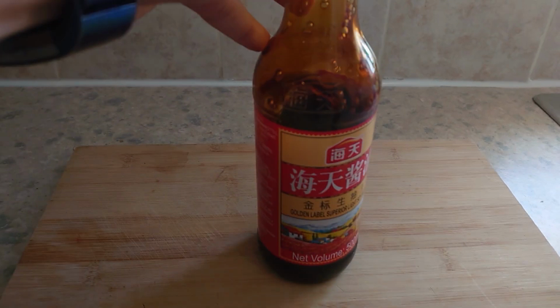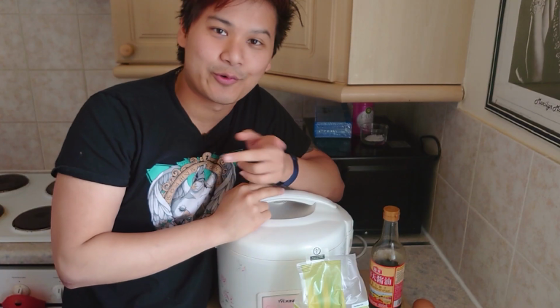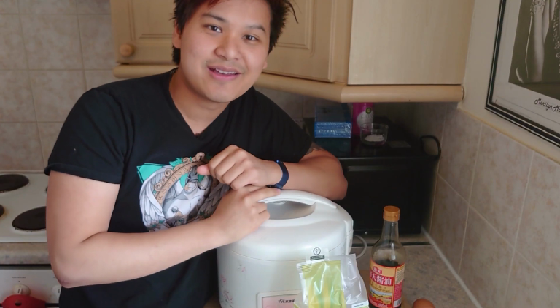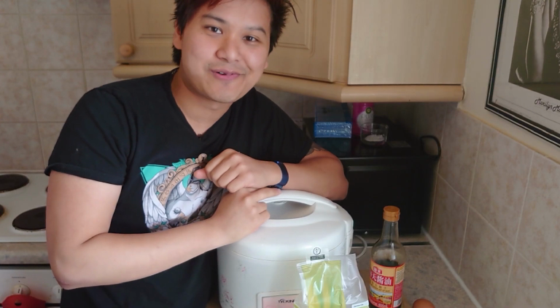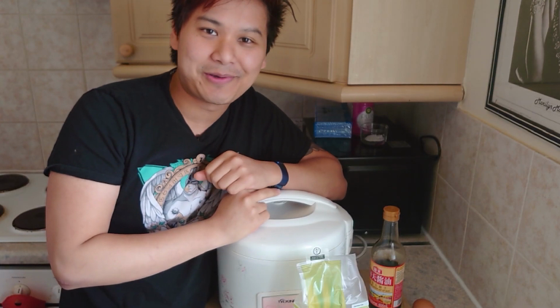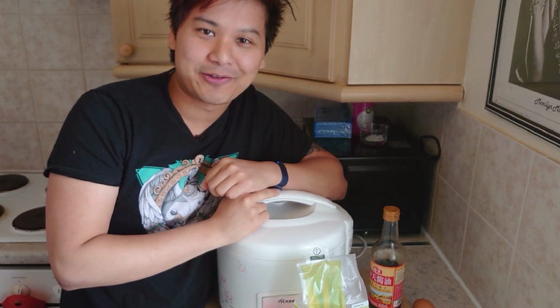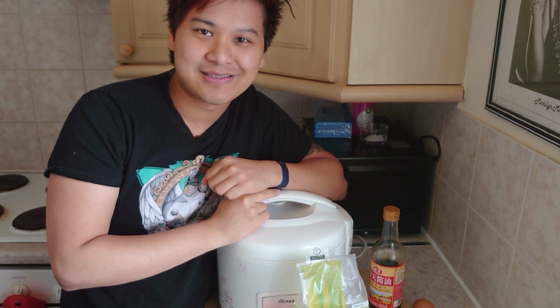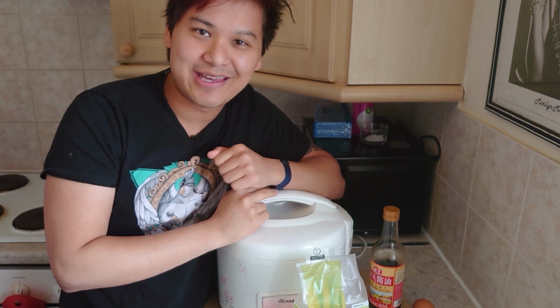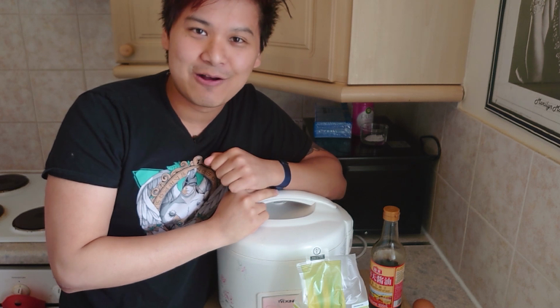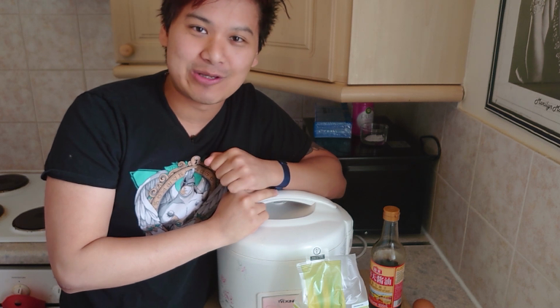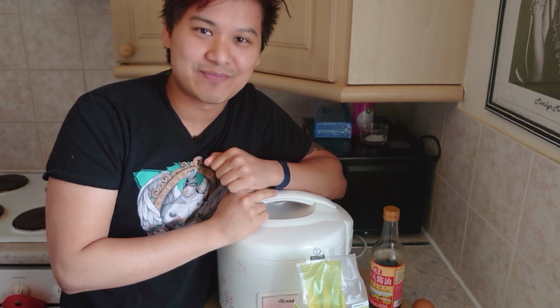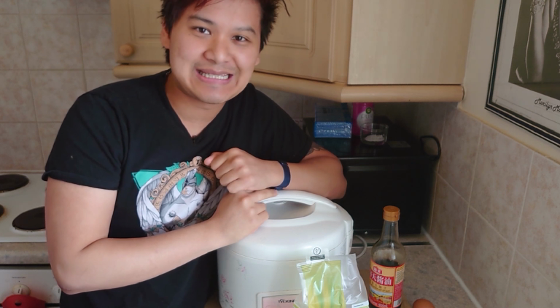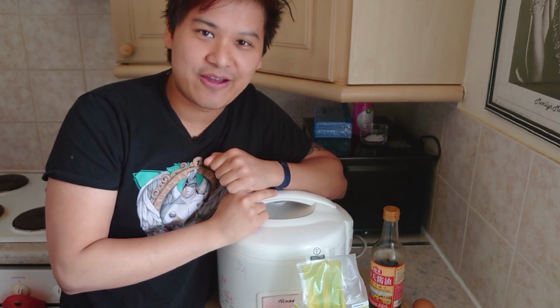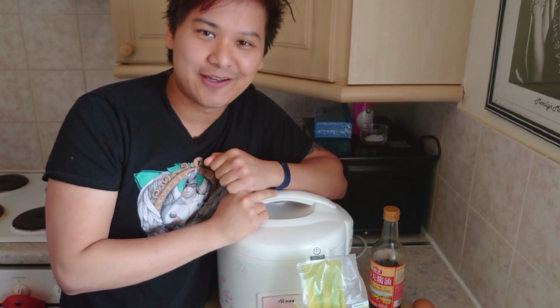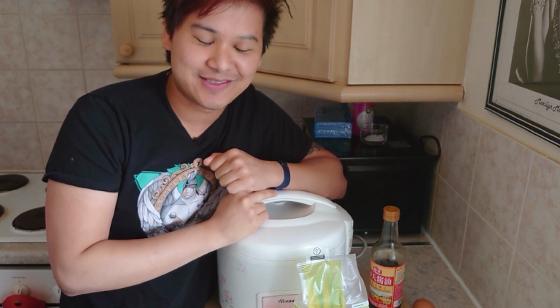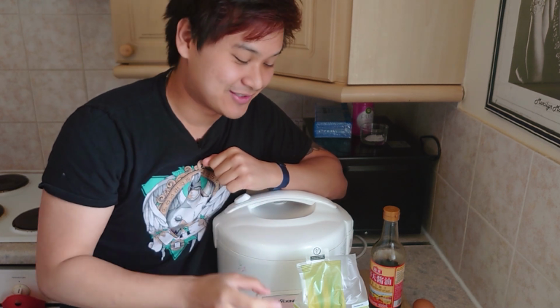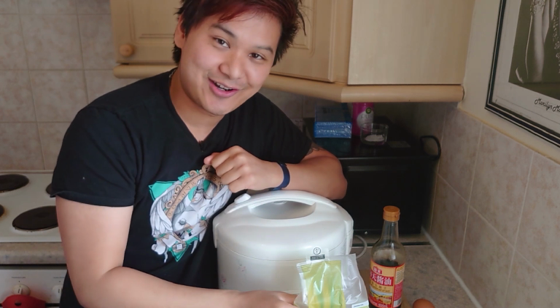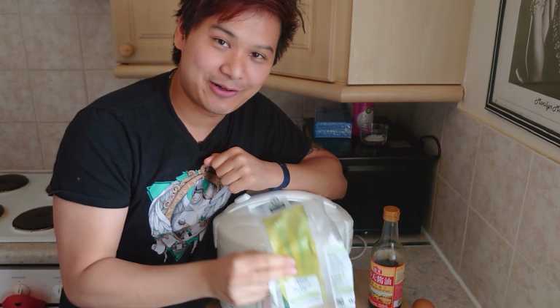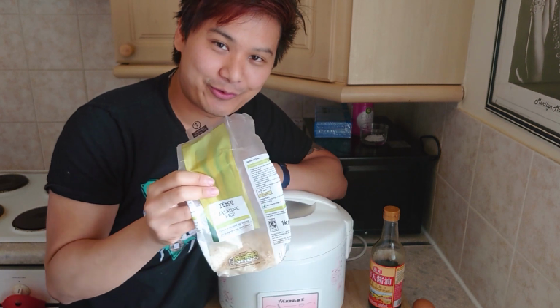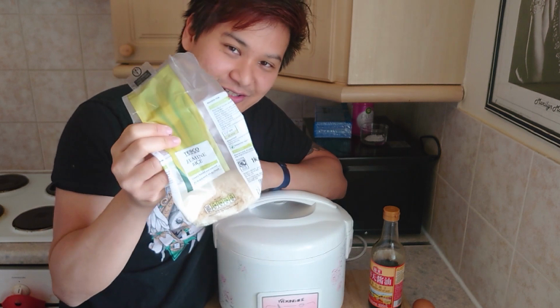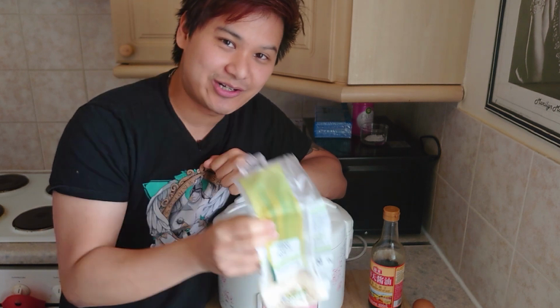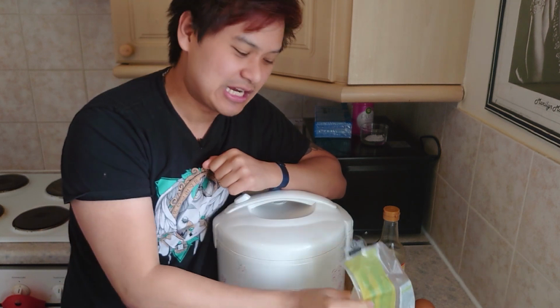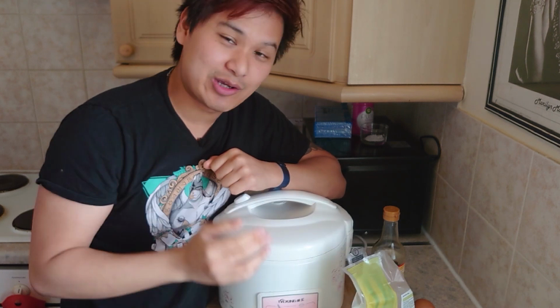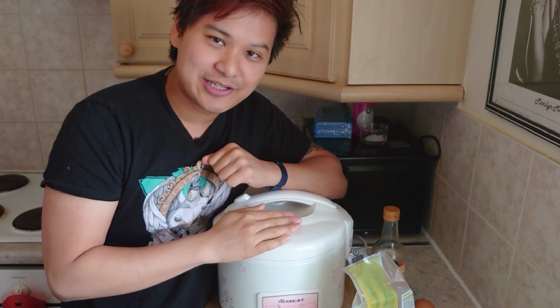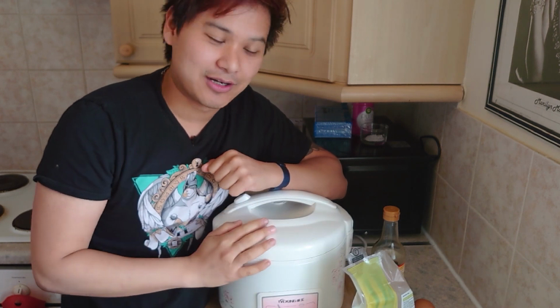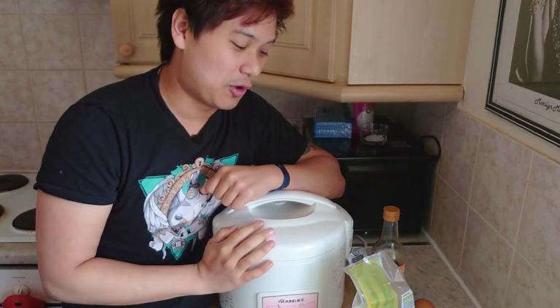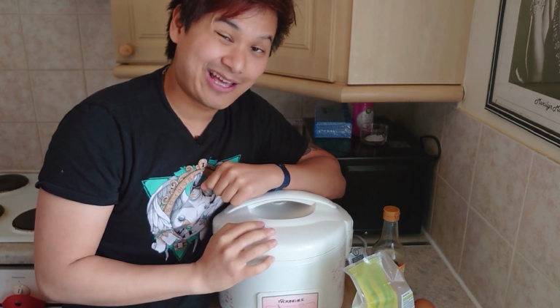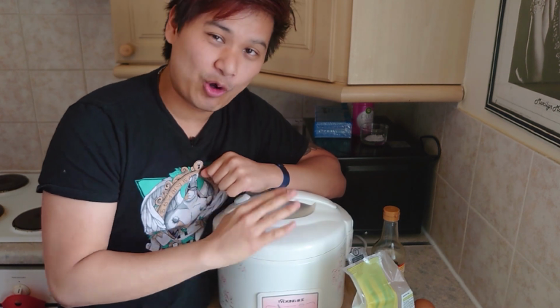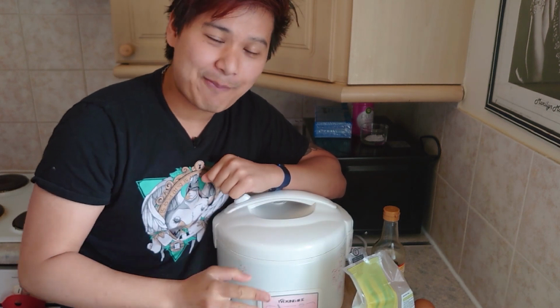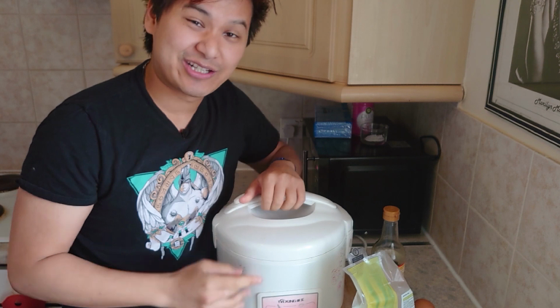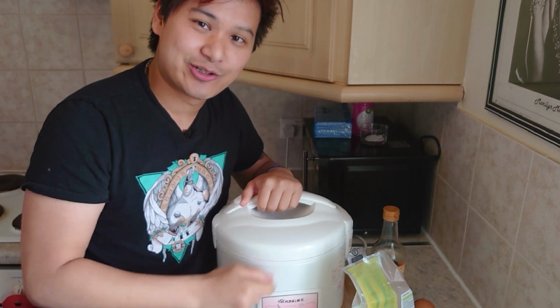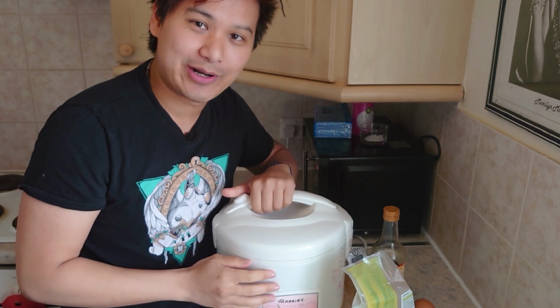Hey everyone, Kit Precimalko here with Practical Rice and today we're going to be making some easy egg fried rice. So let's get started with the rice. We've got our jasmine rice here and we've got our rice cooker. I'm just going to open it up and start cooking the rice.